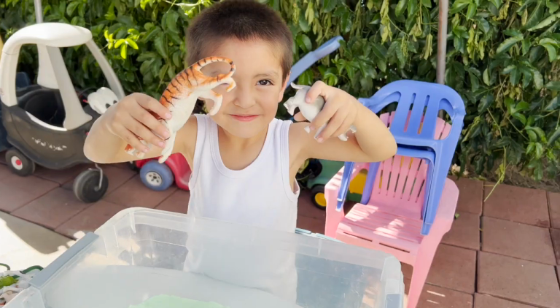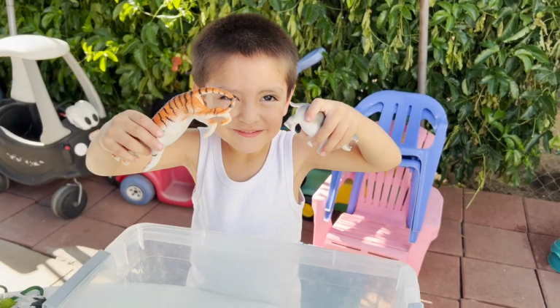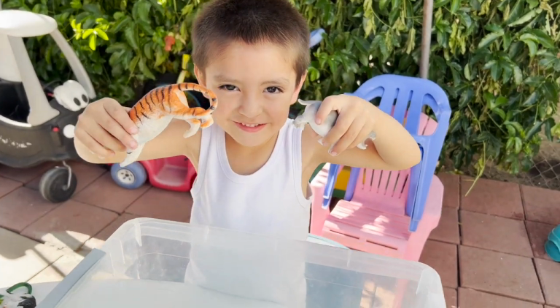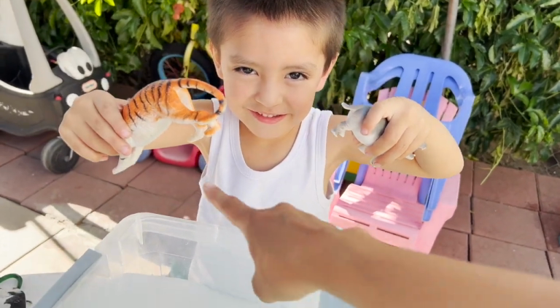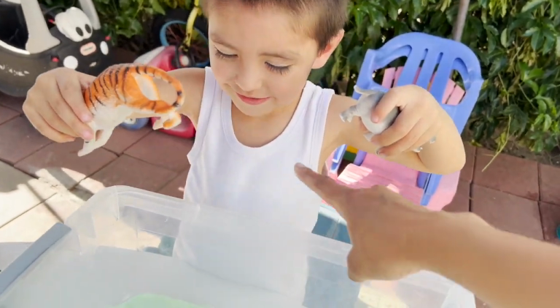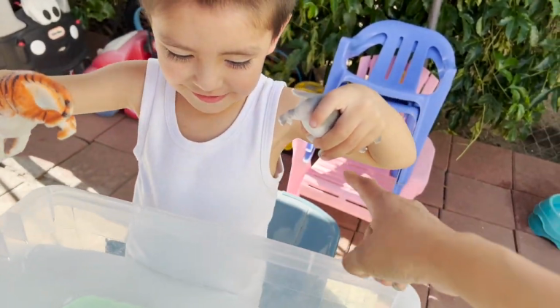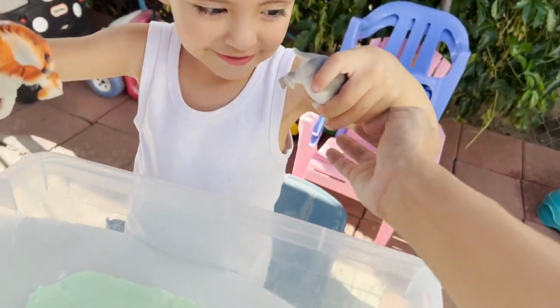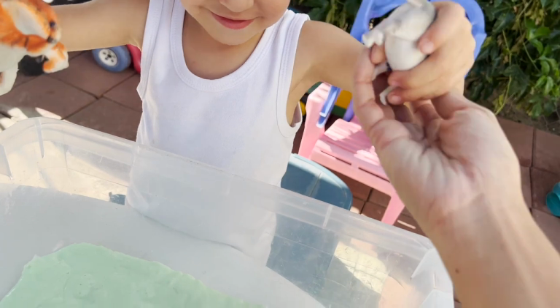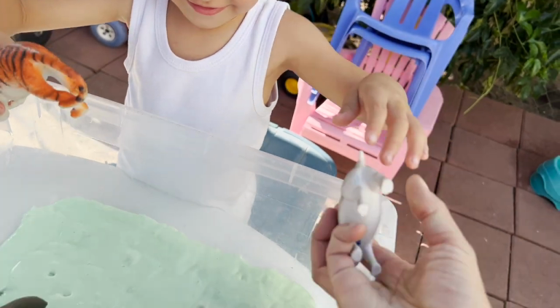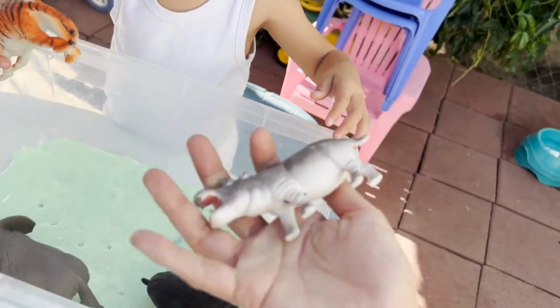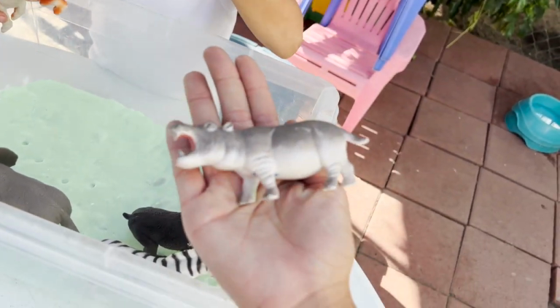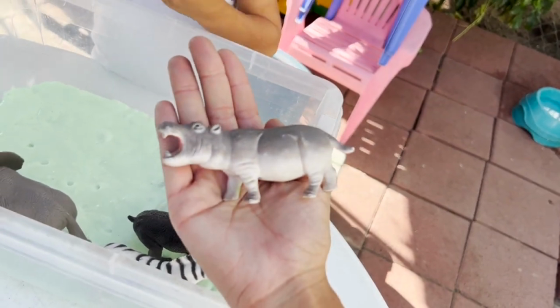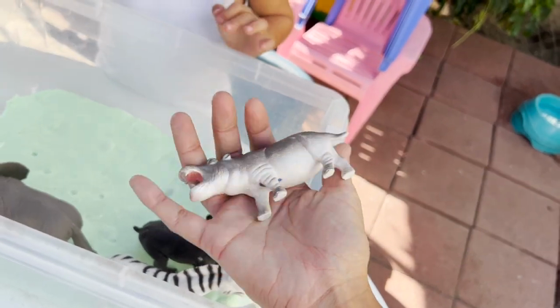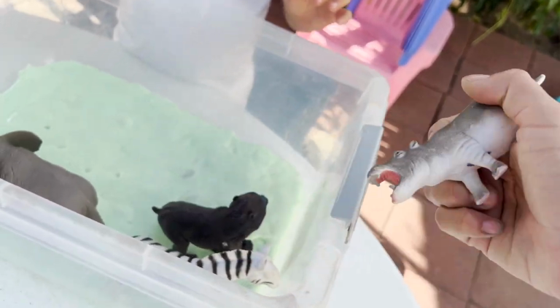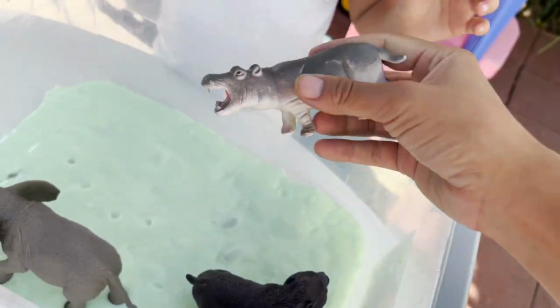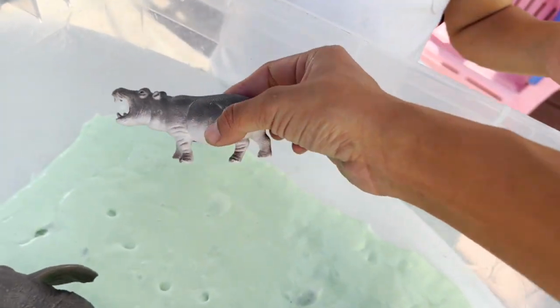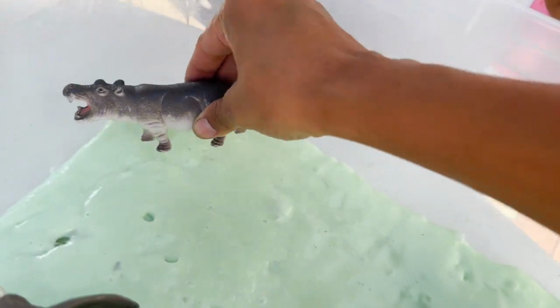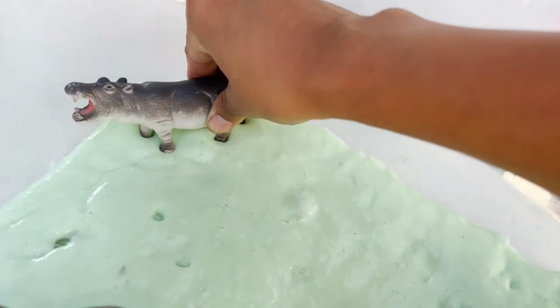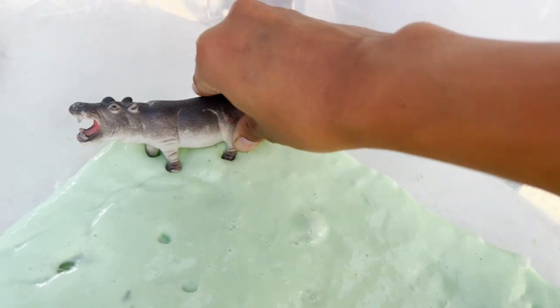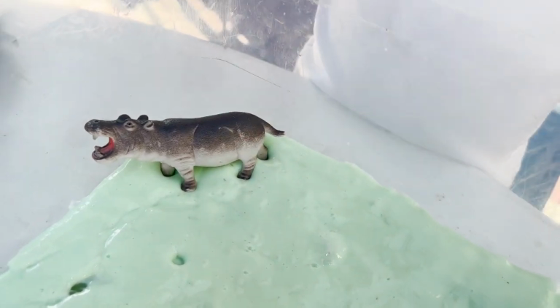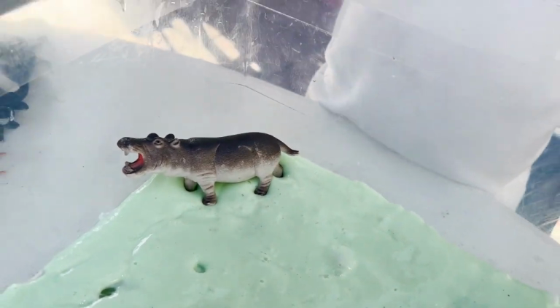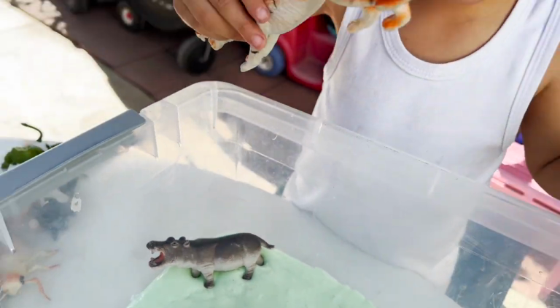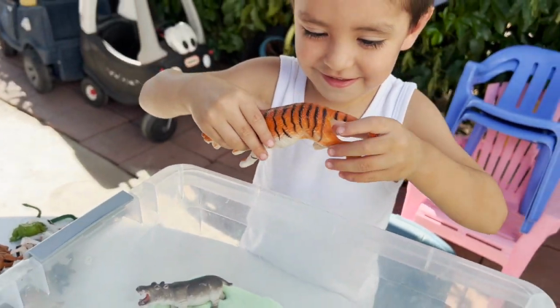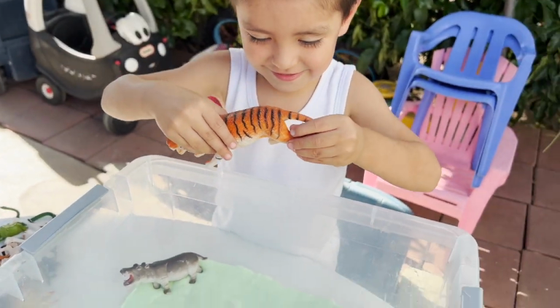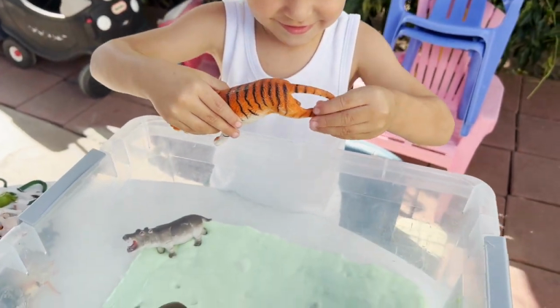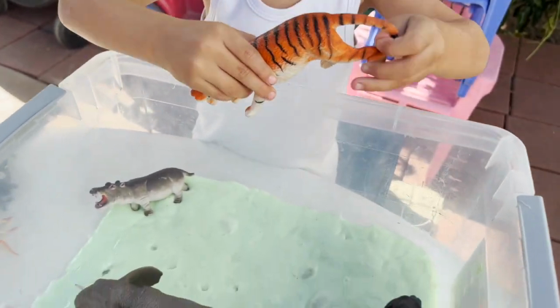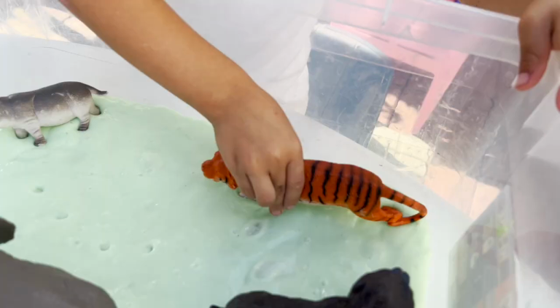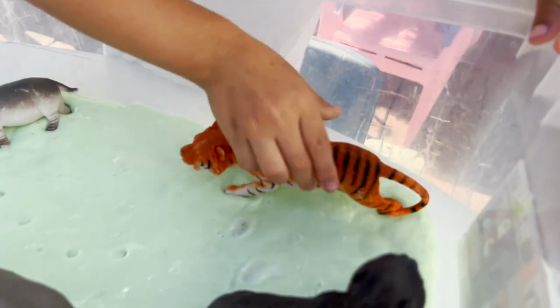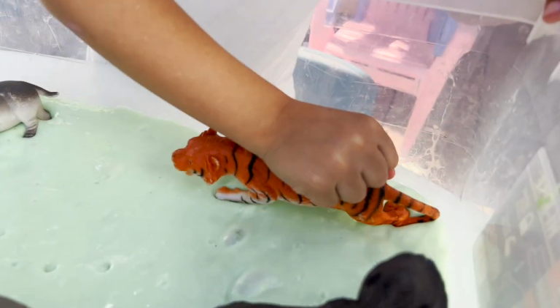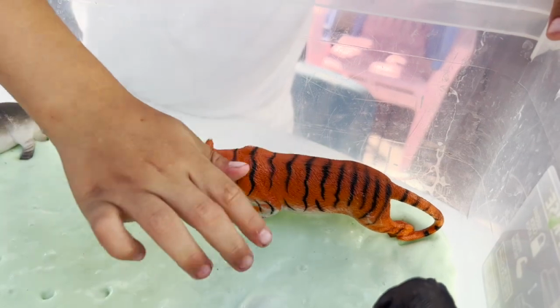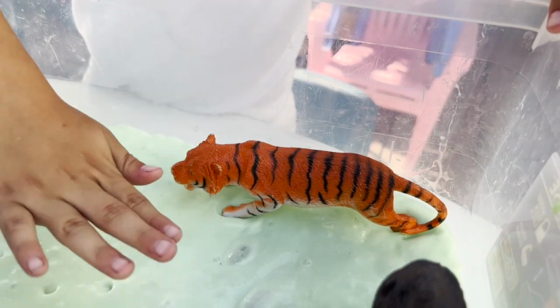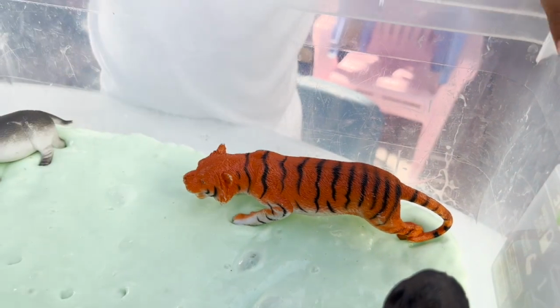Next we have tiger and hippopotamus. Let me see. Hippo. We are putting it right here. And our tiger — where's our tiger going? My tiger is going in the slime too.